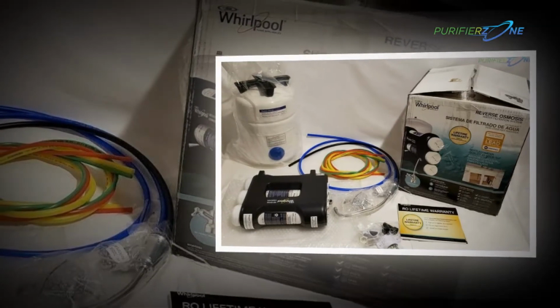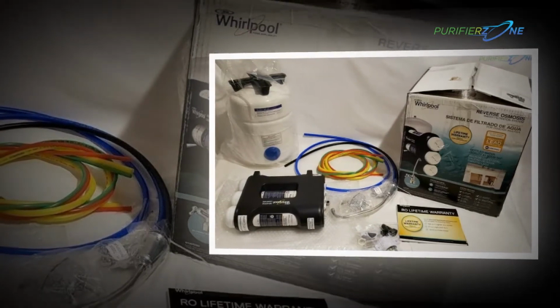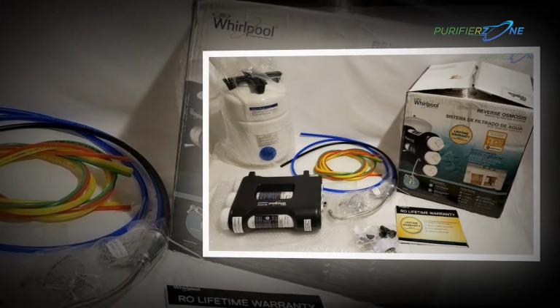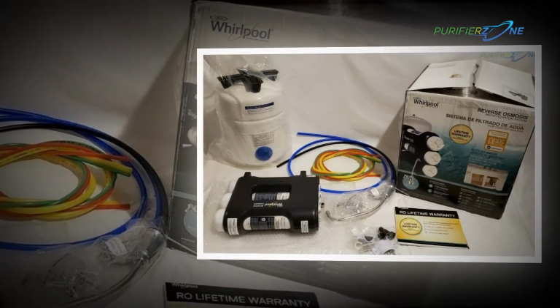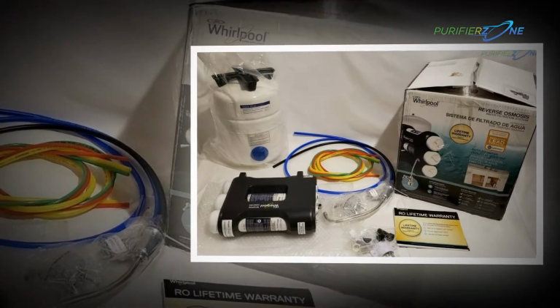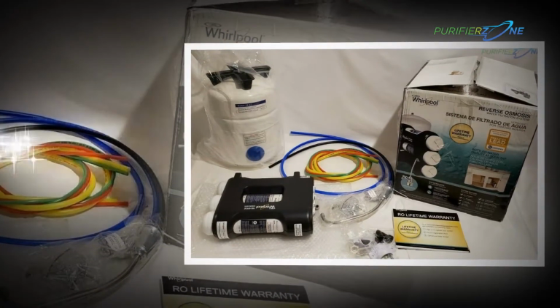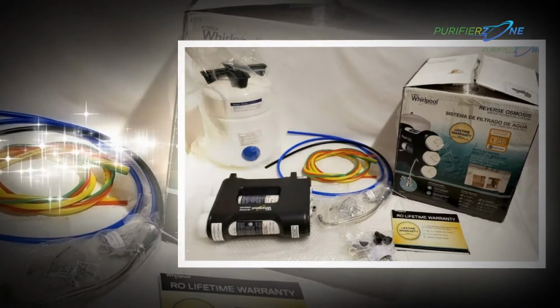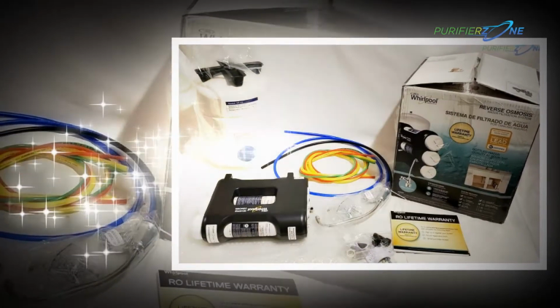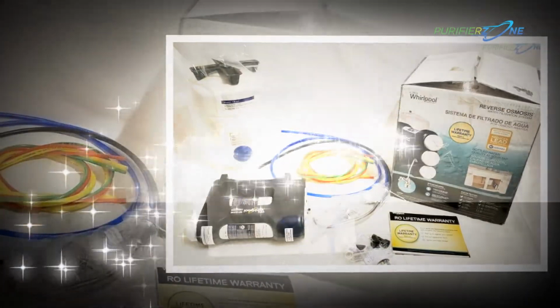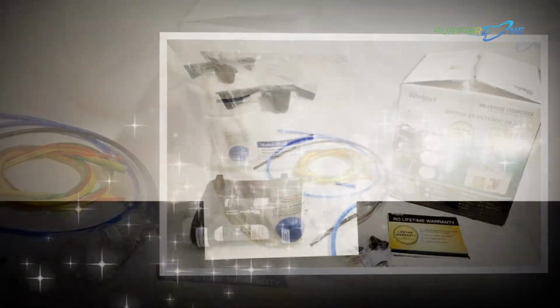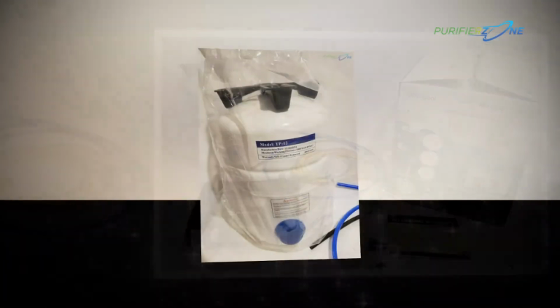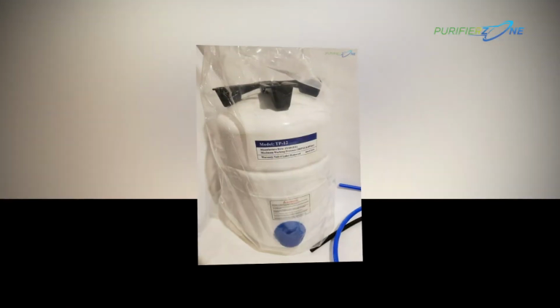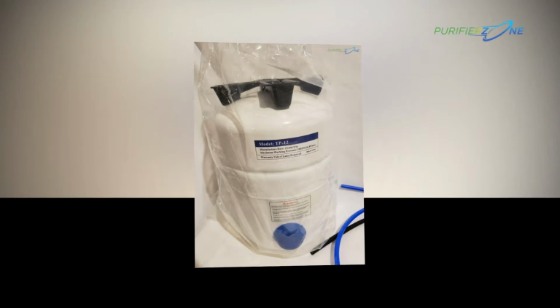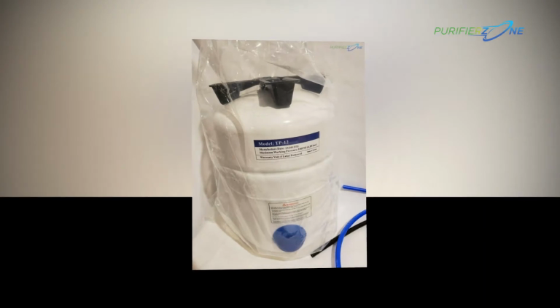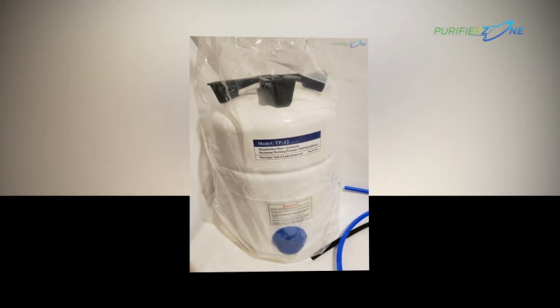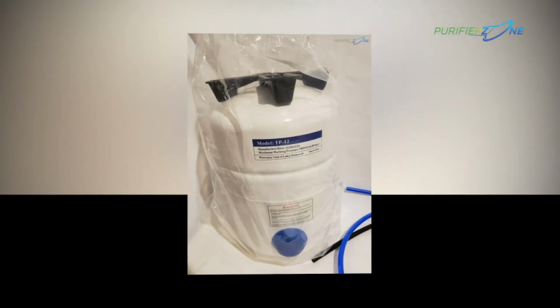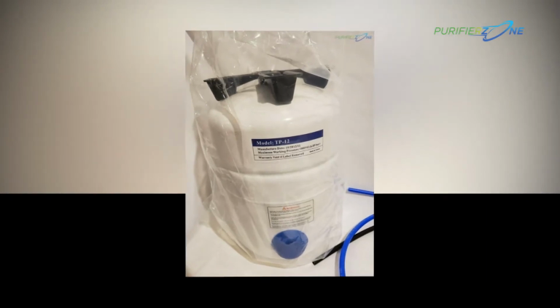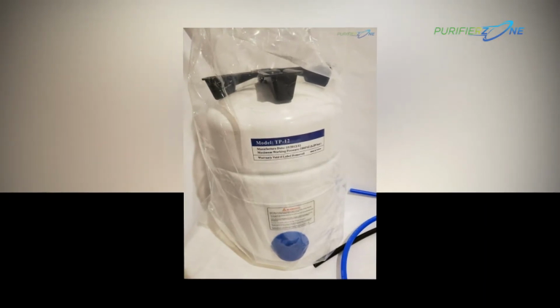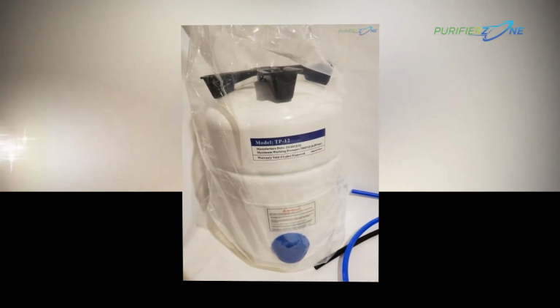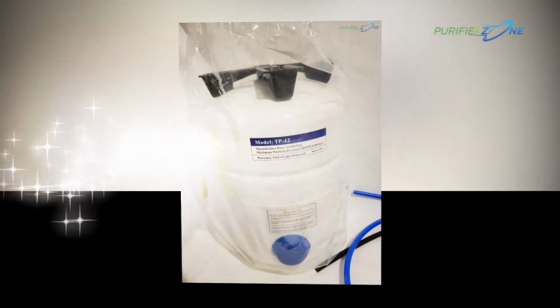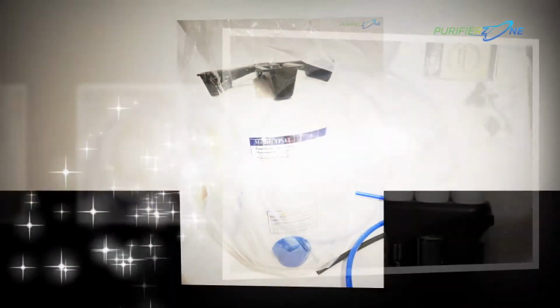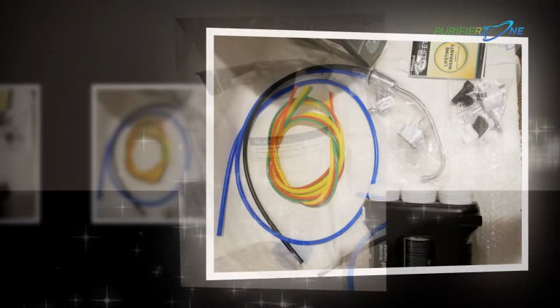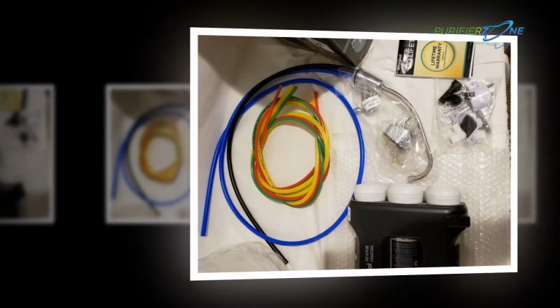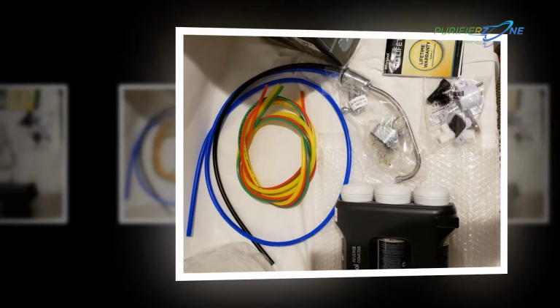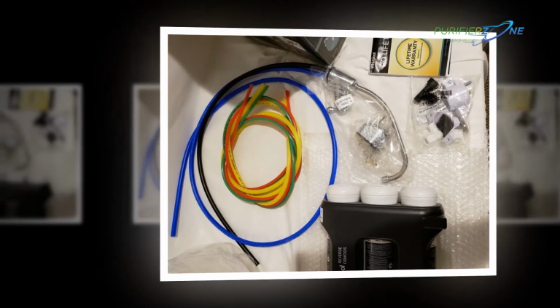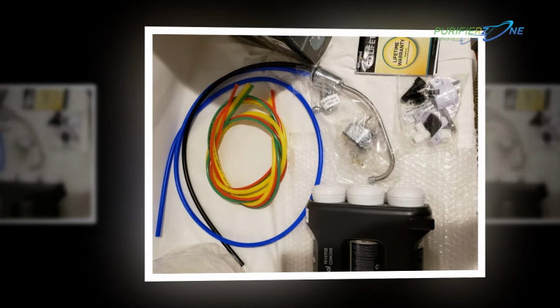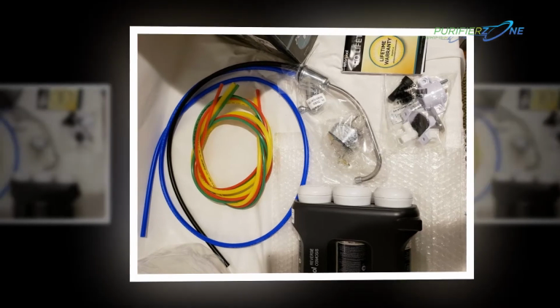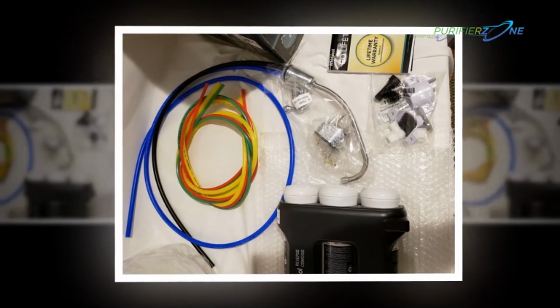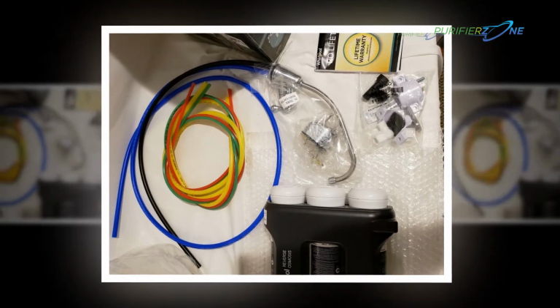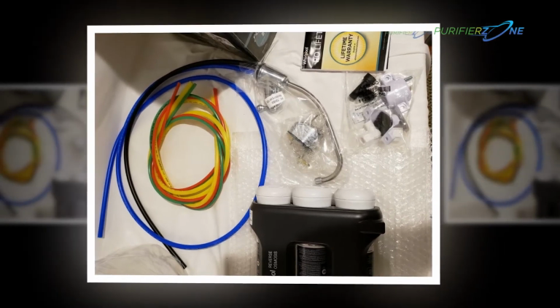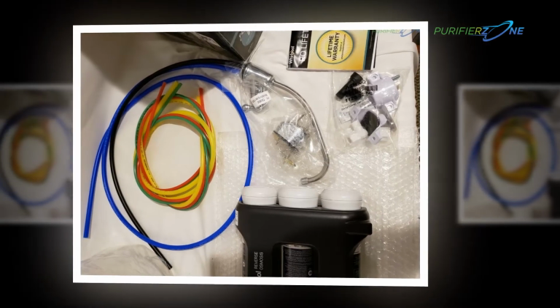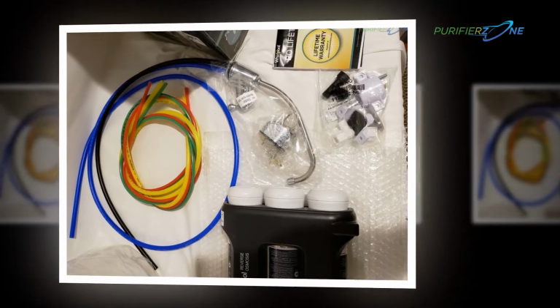For safer drinking water, this system reduces chlorine taste and odor, sediment, cysts, lead, chemicals, and dissolved solids that show up in unfiltered tap water.